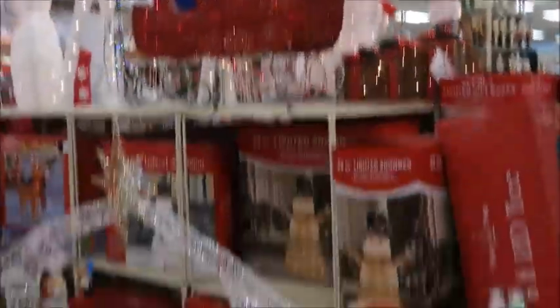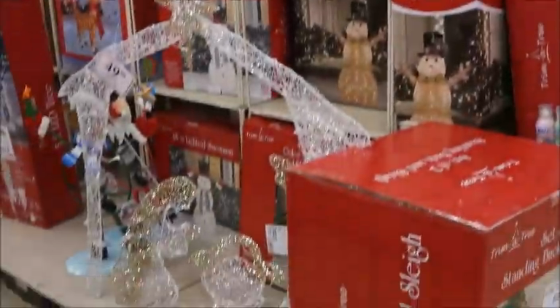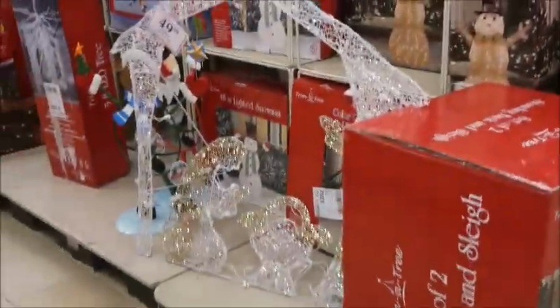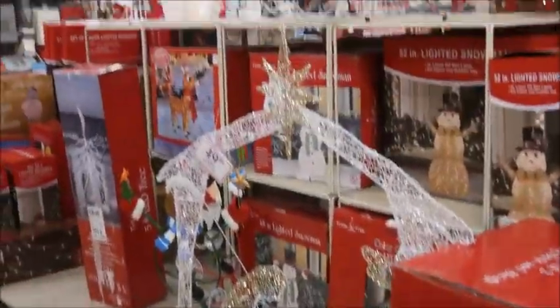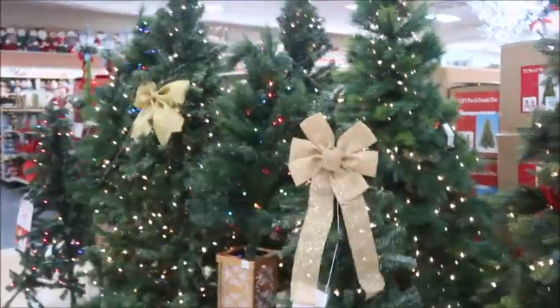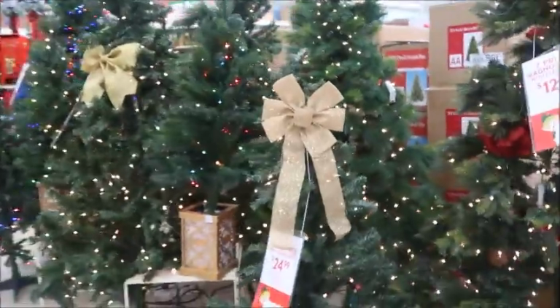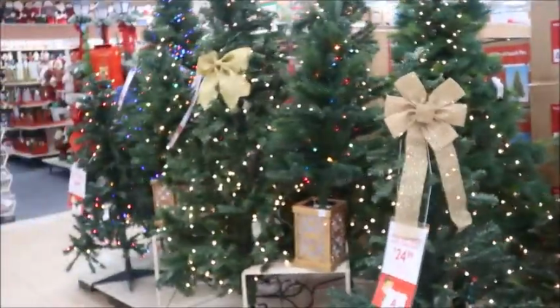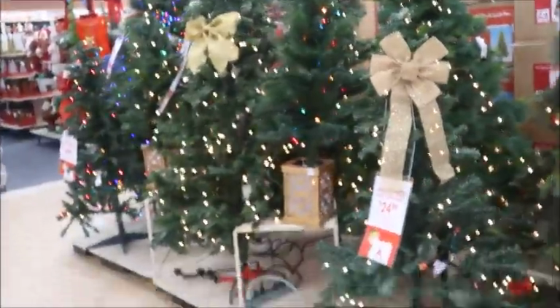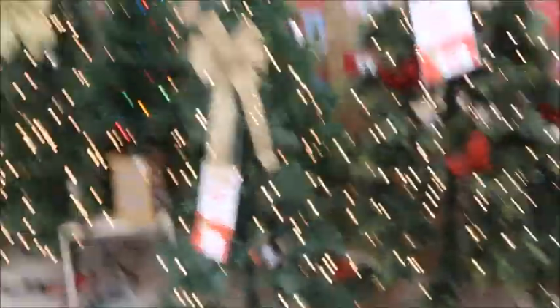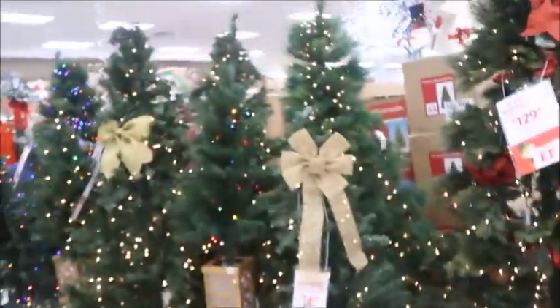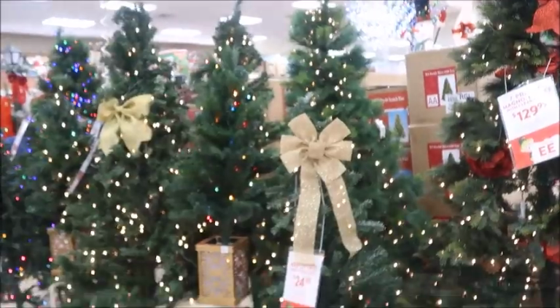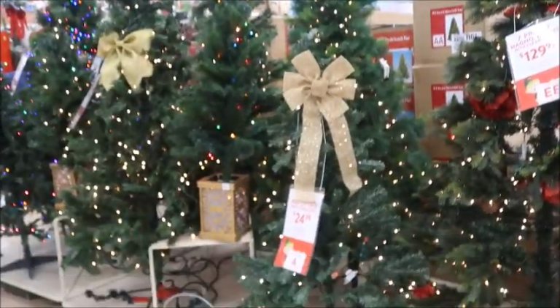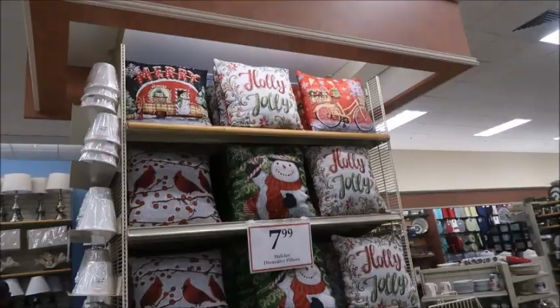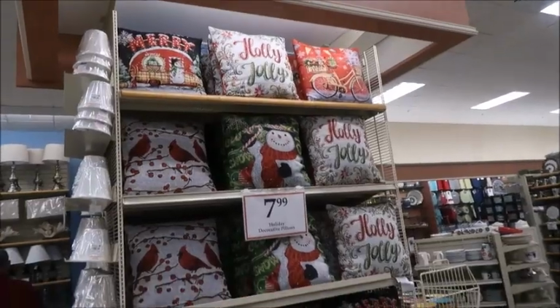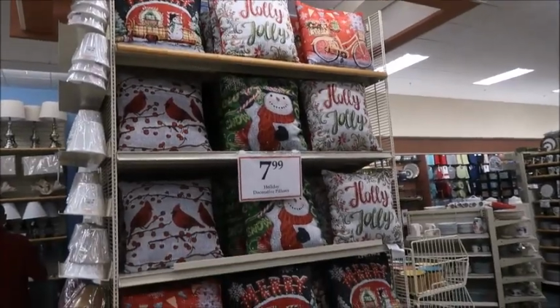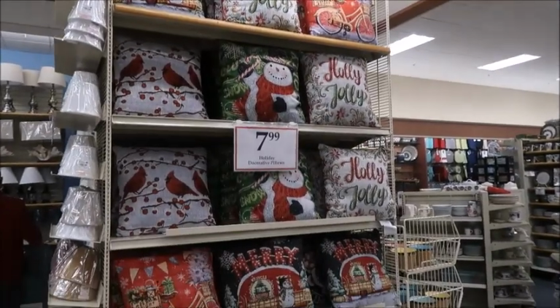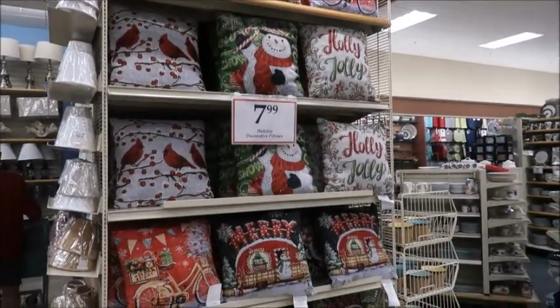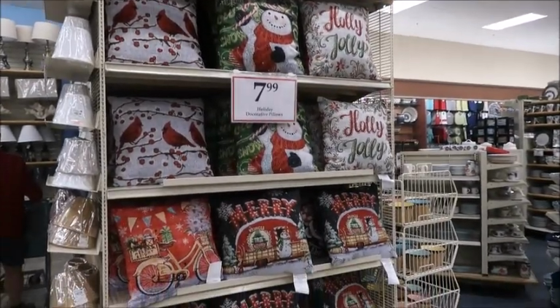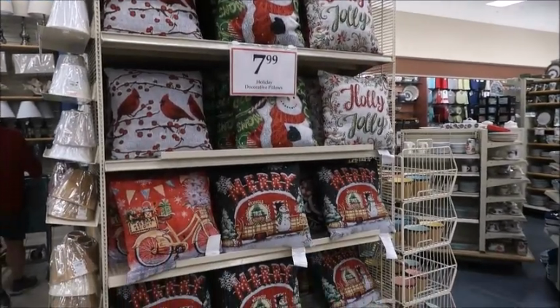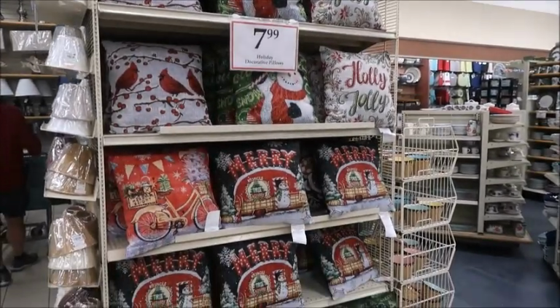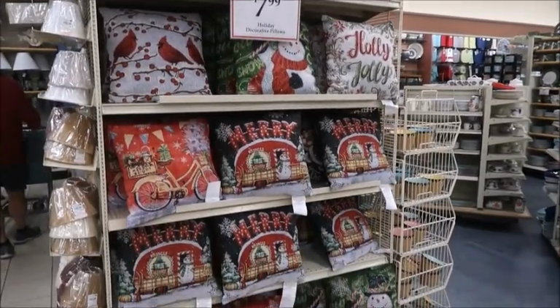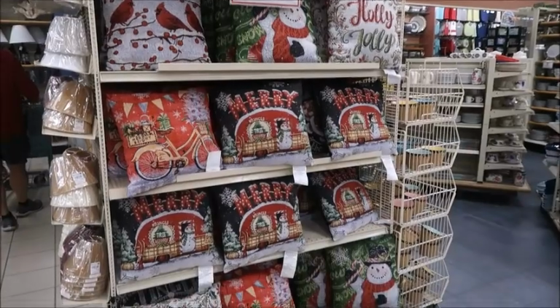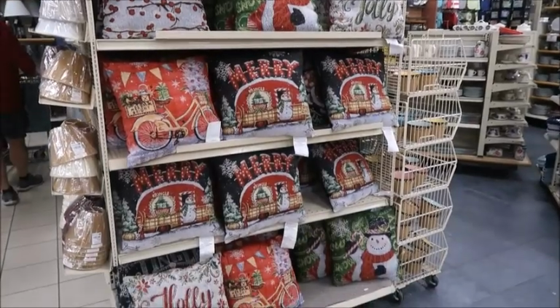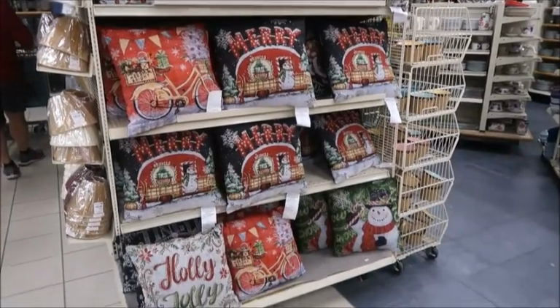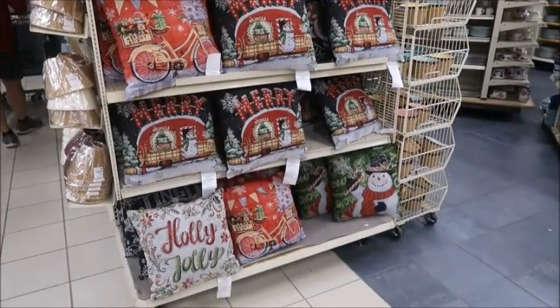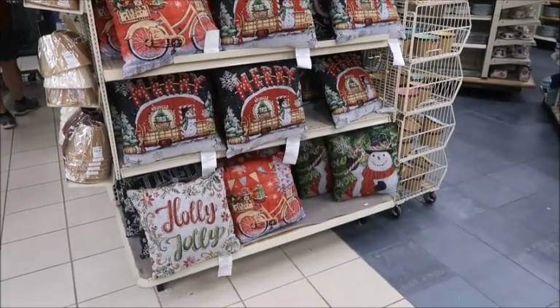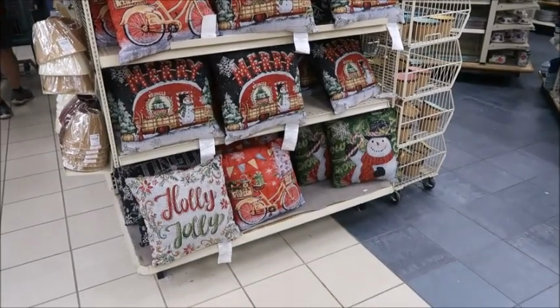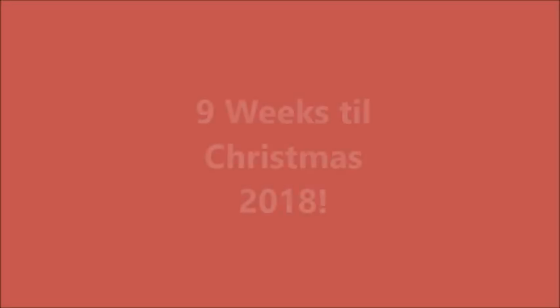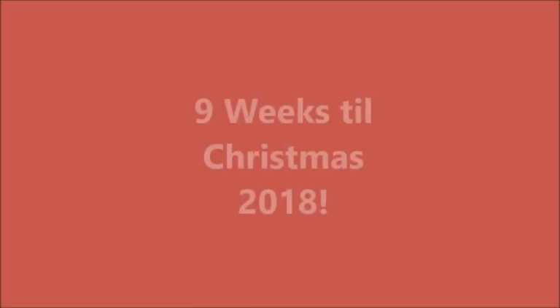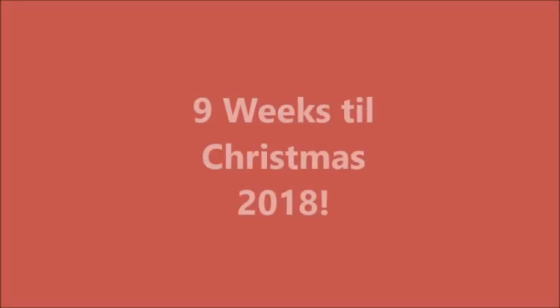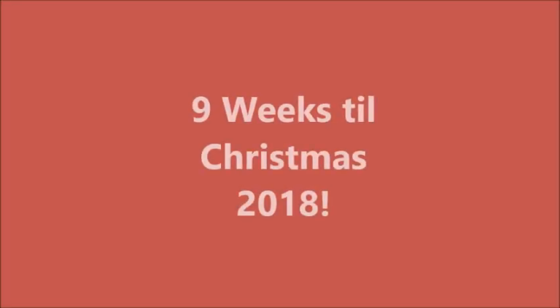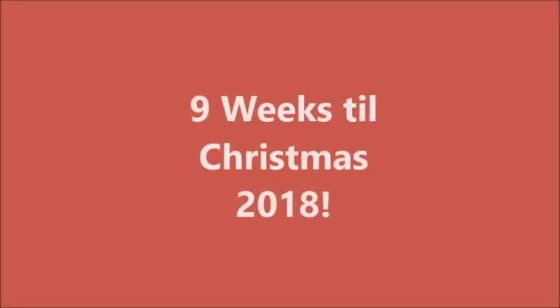Our fake Christmas tree is actually from Christmas Tree Shop and I've had it for six years — we are finally going to get a new one. This was so much fun. Thank you for watching, and I'll catch you in my next video. It's a Christmas series every Tuesday — thanks so much!